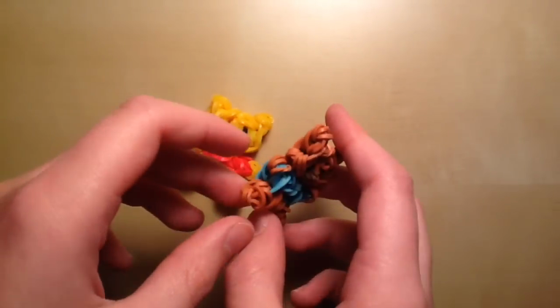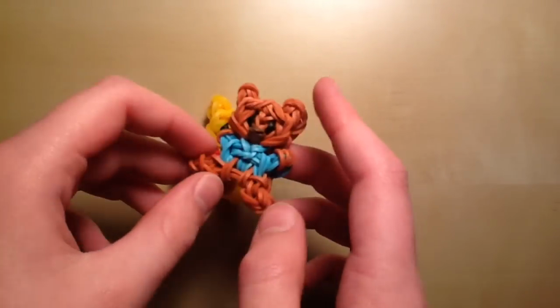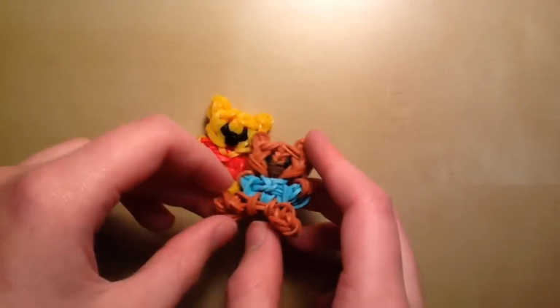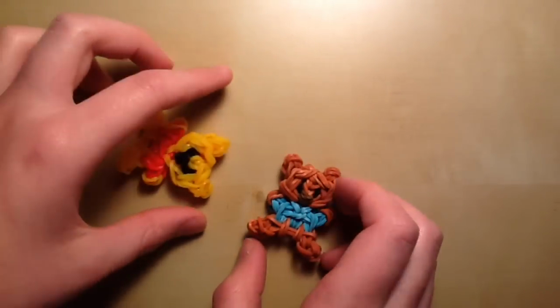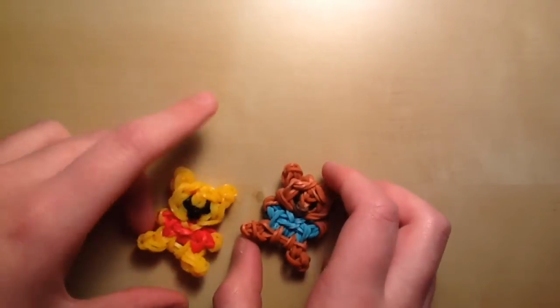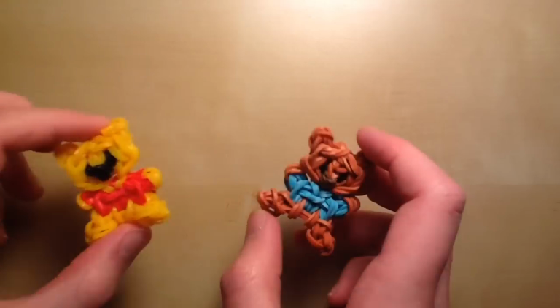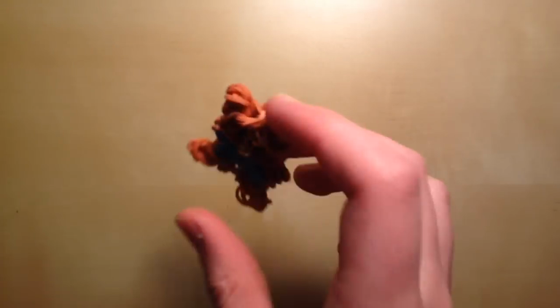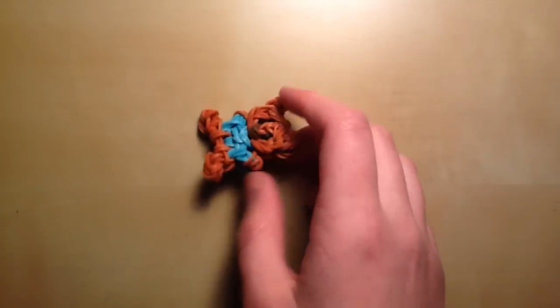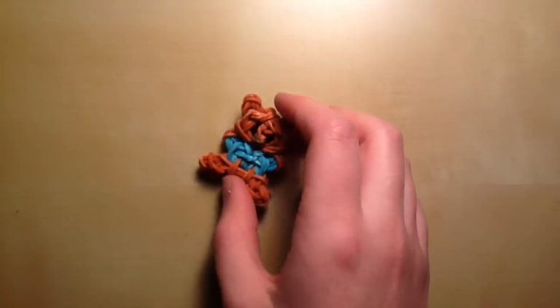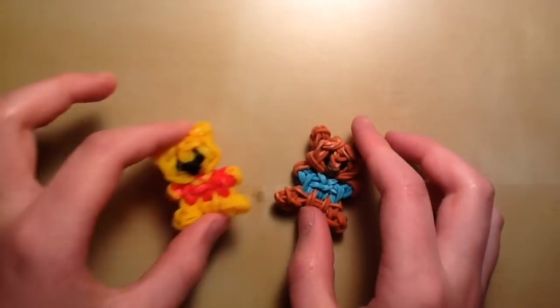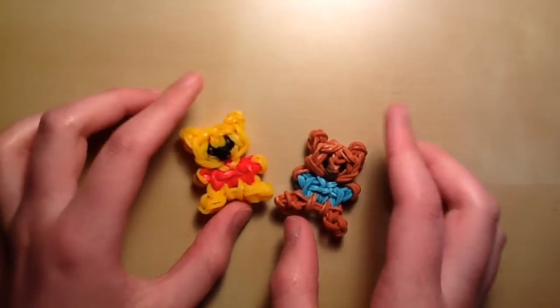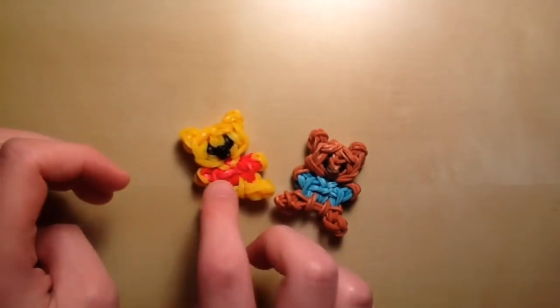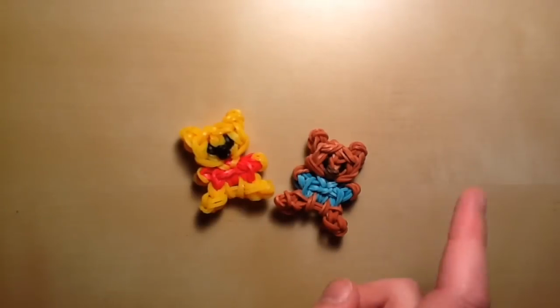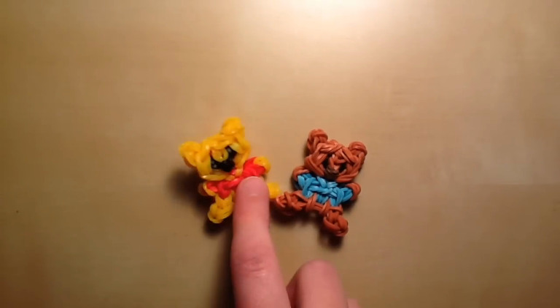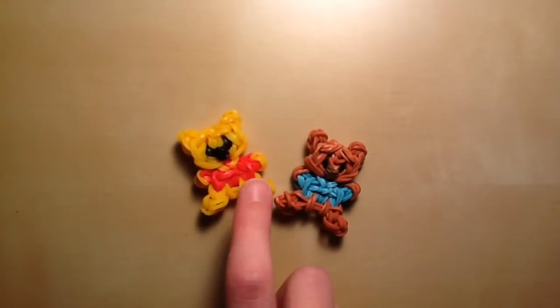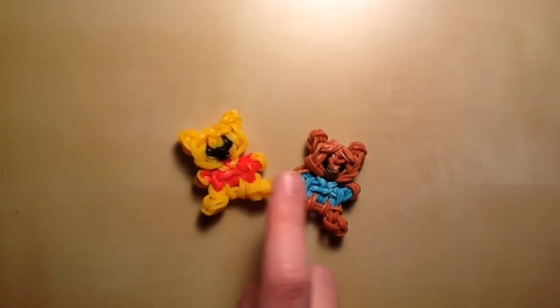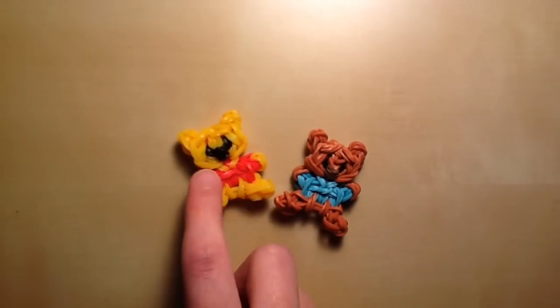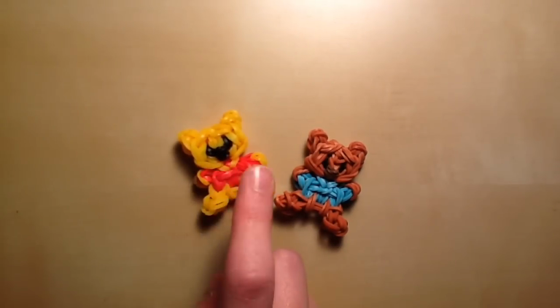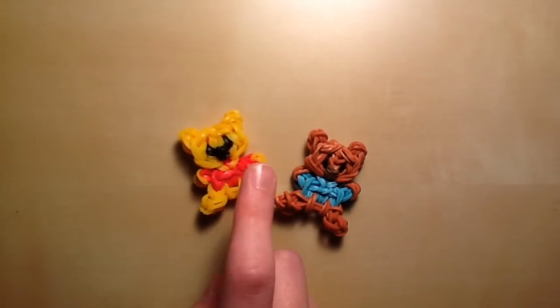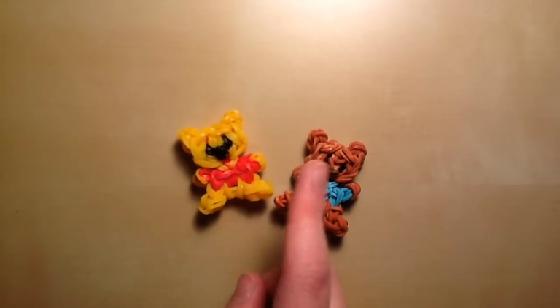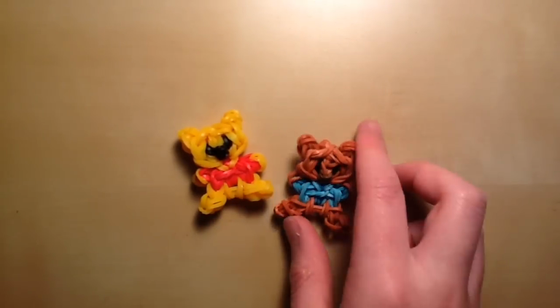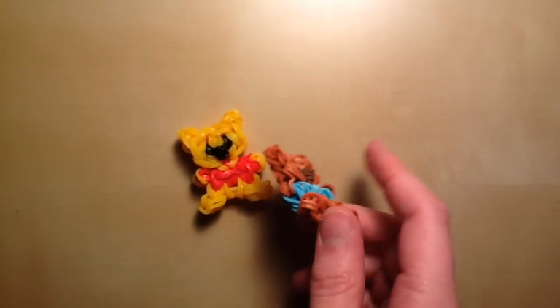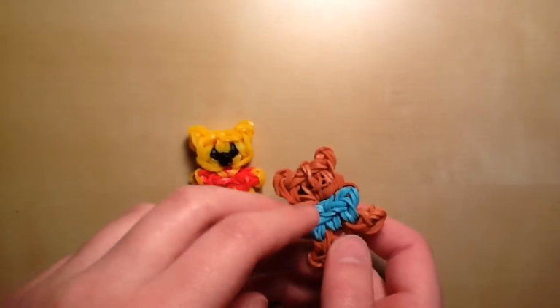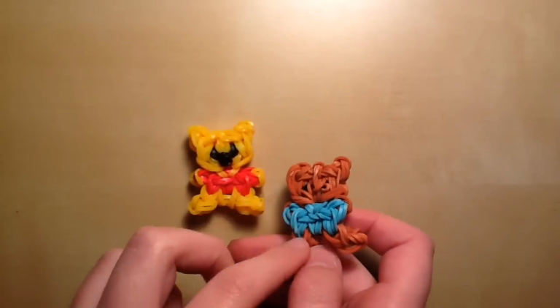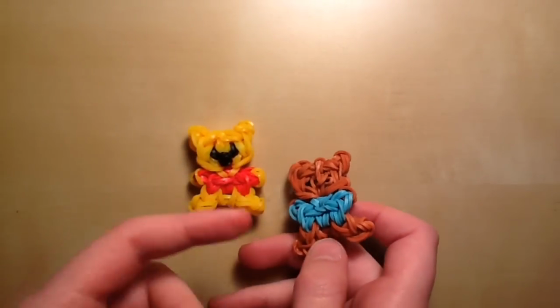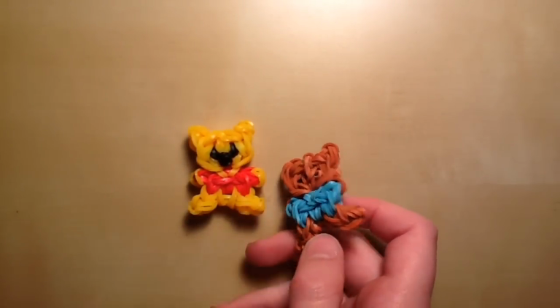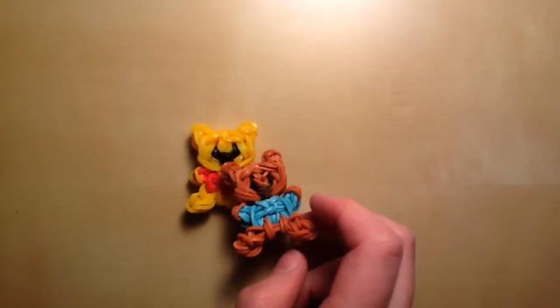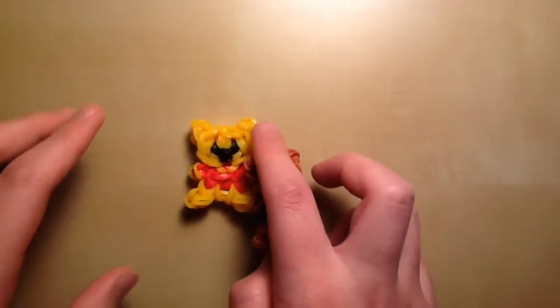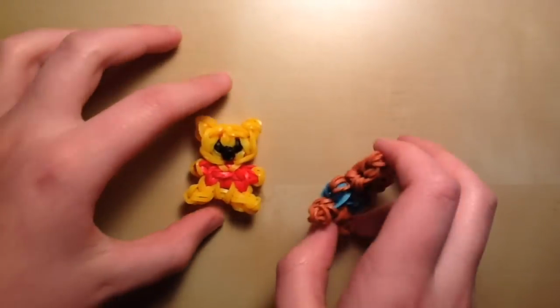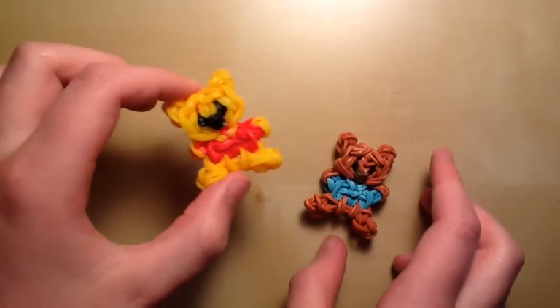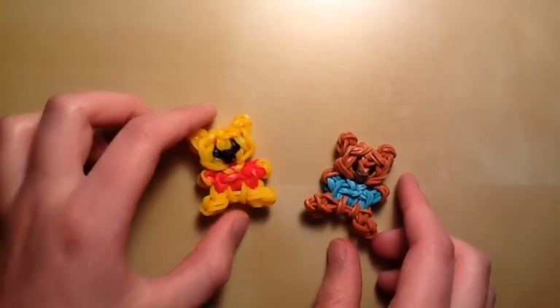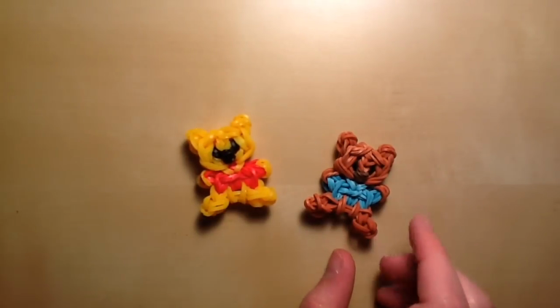The only difference today is that I'm going to be making Roo, but it's the same thing as Pooh, just in different colors — I'll tell you how to make him as well. Today I'm also going to add a tail to Roo, which you don't have to do.